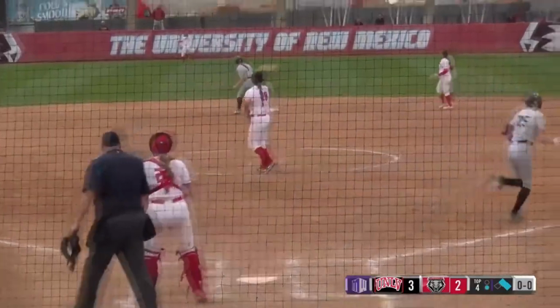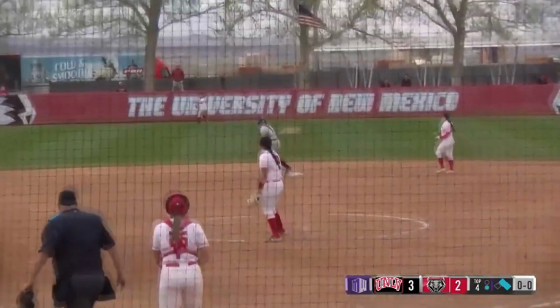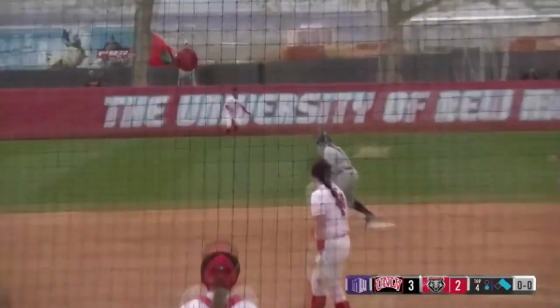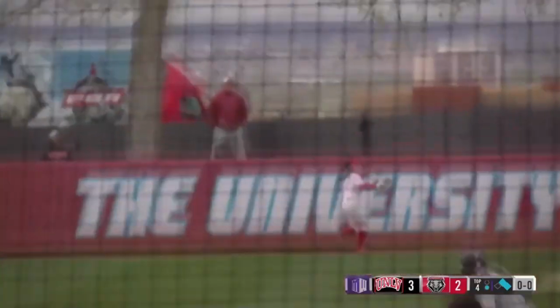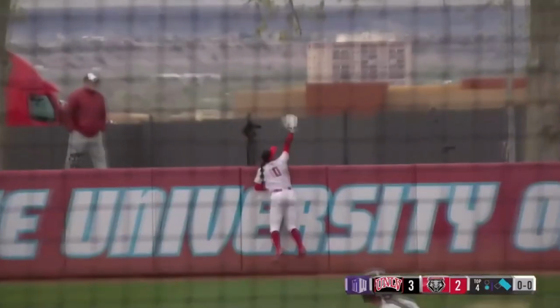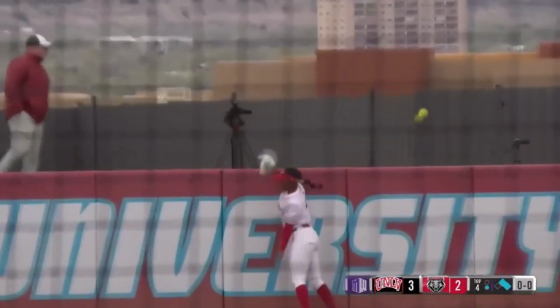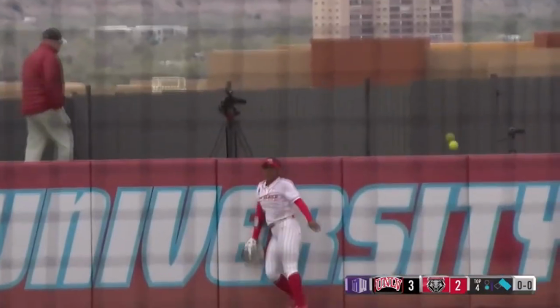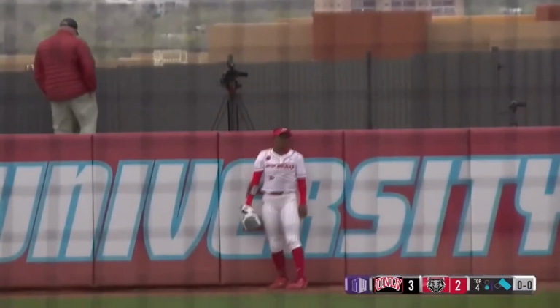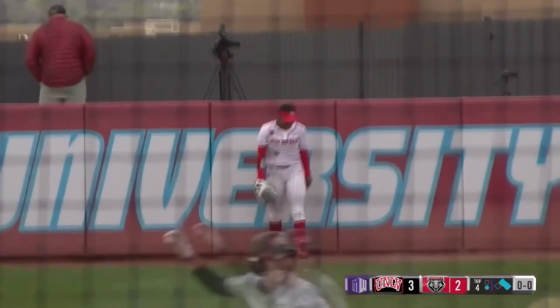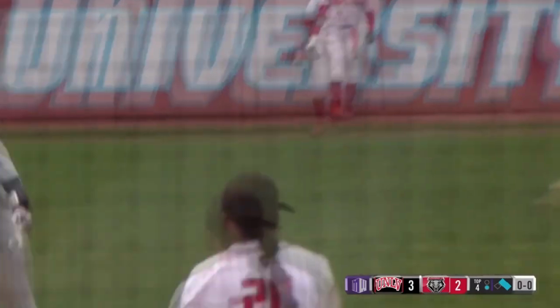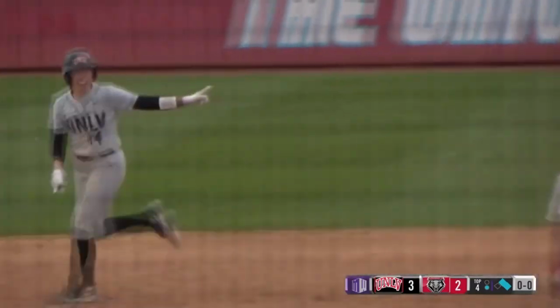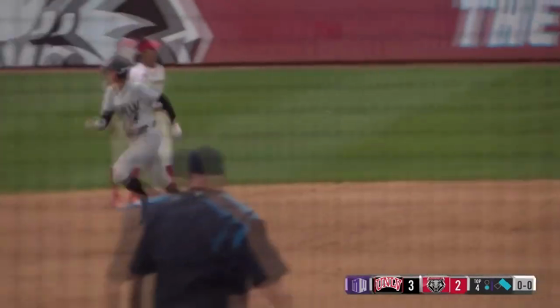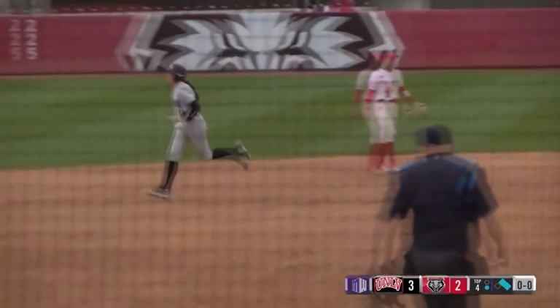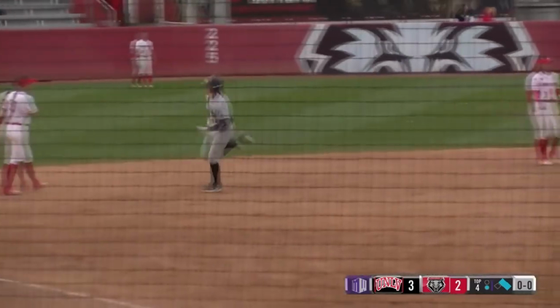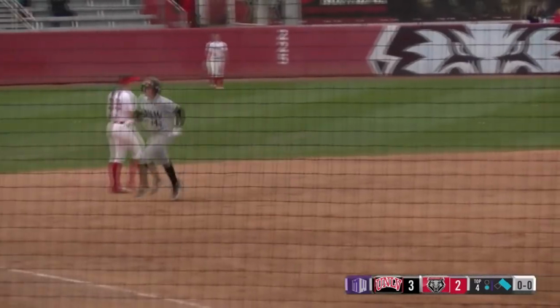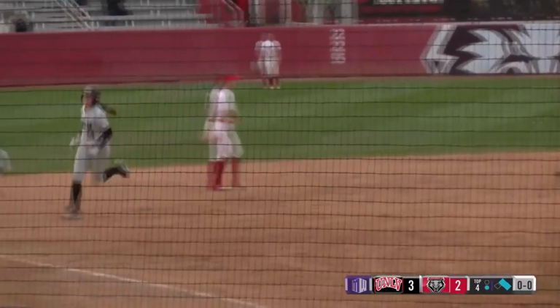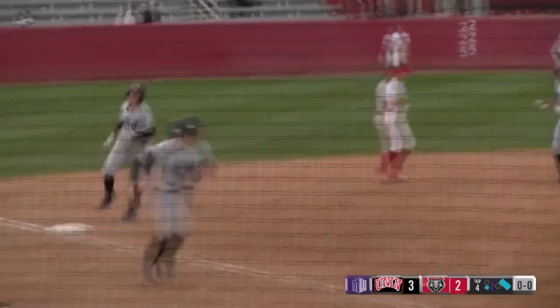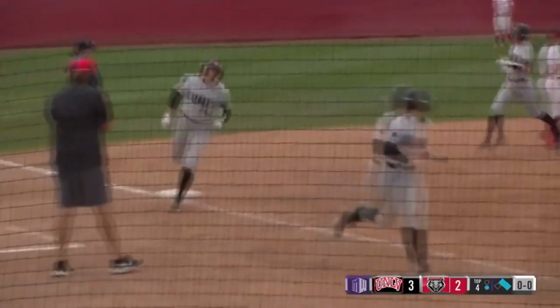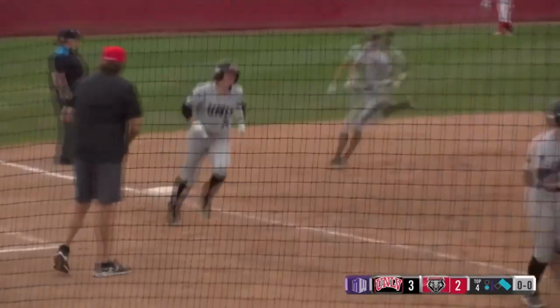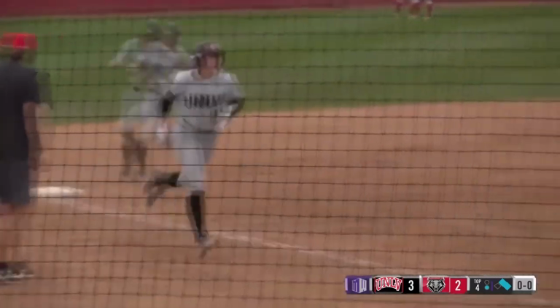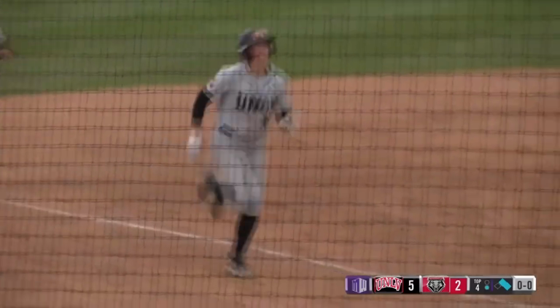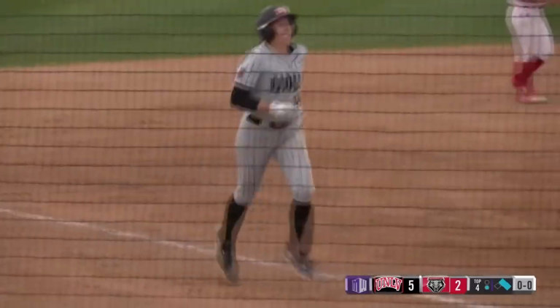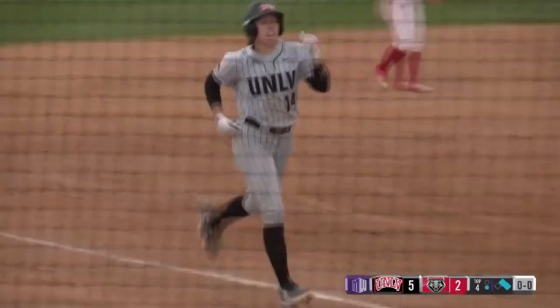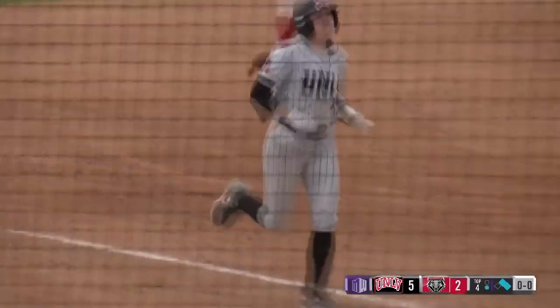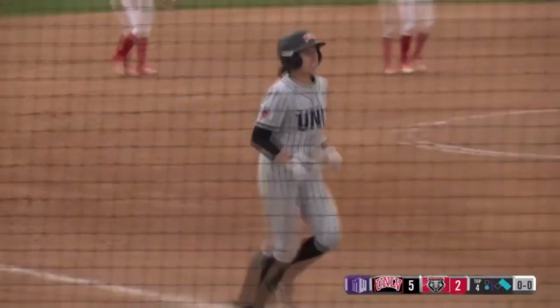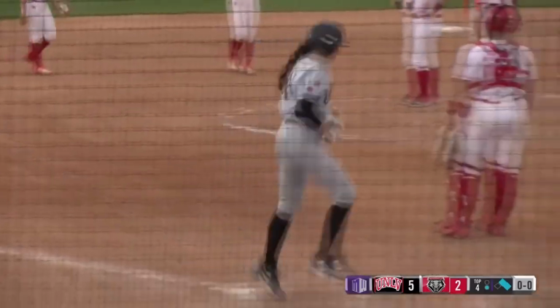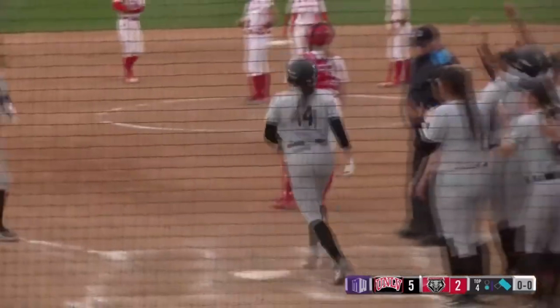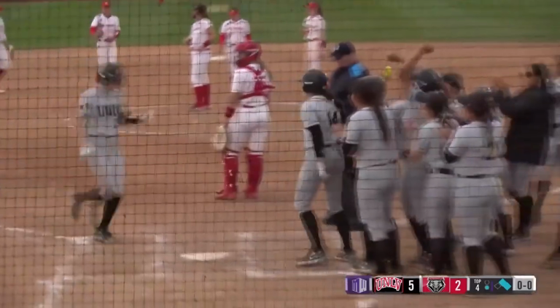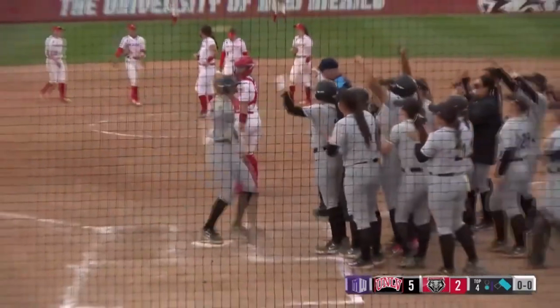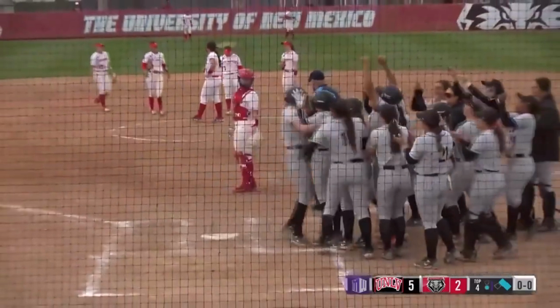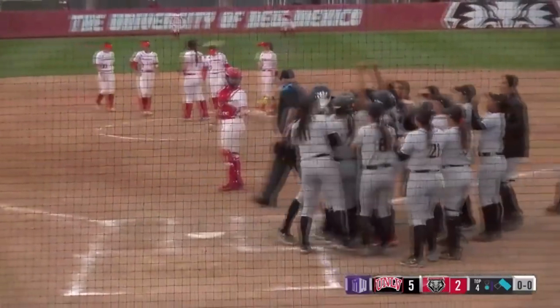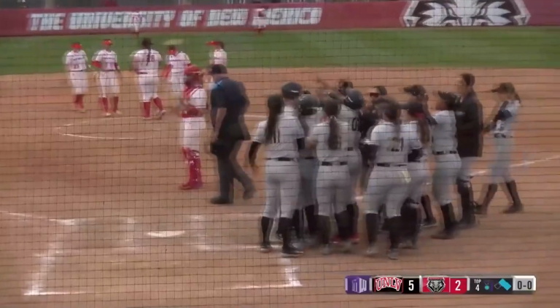Here's a fly ball to center field by Farrell. It's pretty deep. Dixon reaching at the wall, and she can't get it. It clears, and that's a three-run homer. Another one — the third bomb of the day for the Rebels. They will greet her at home plate. It's 6-2 UNLV.